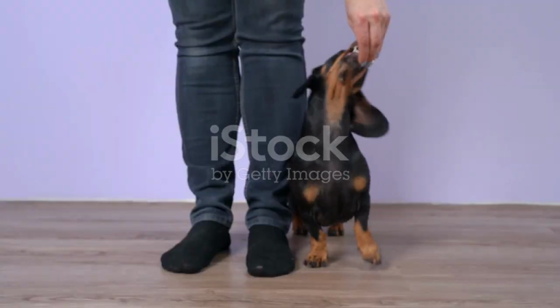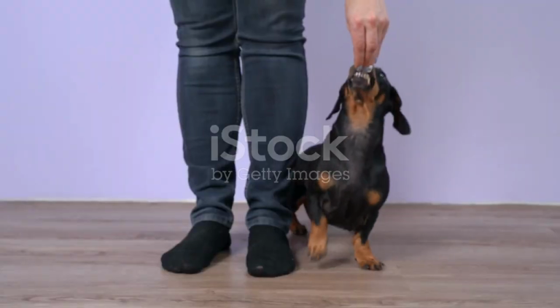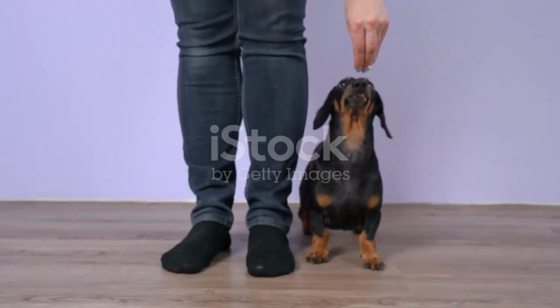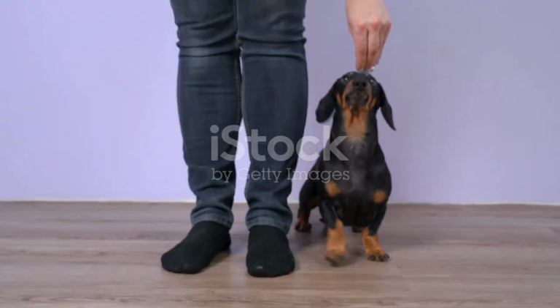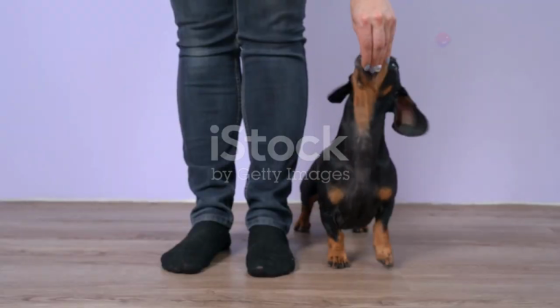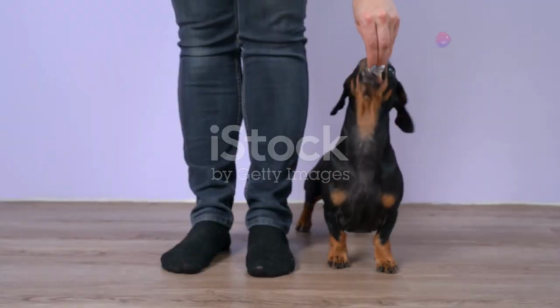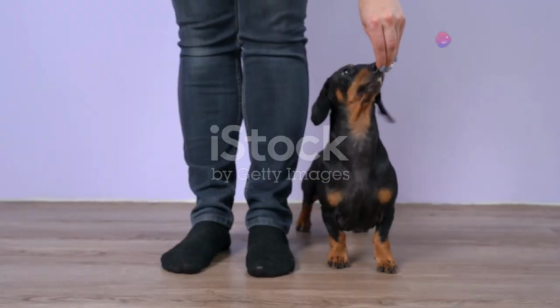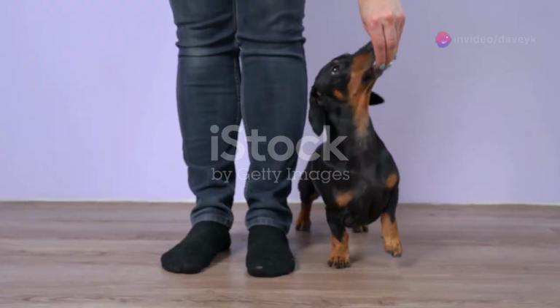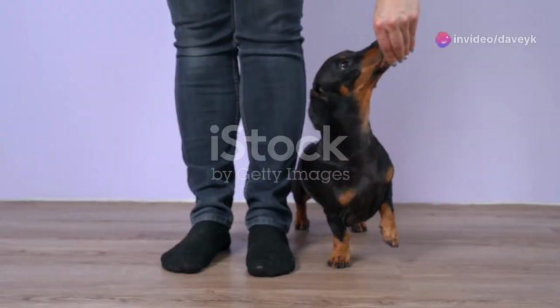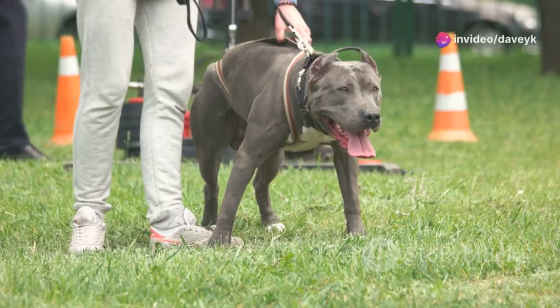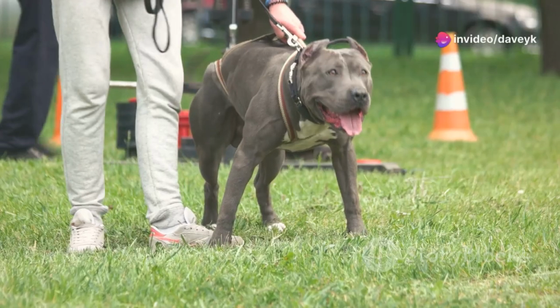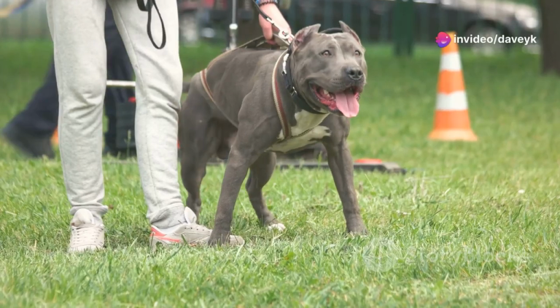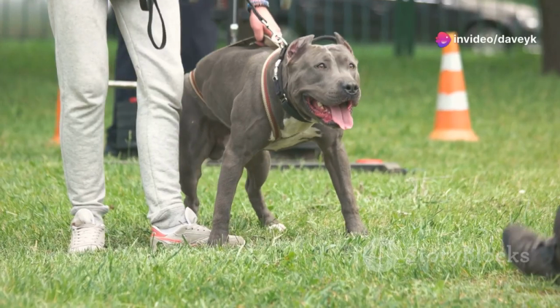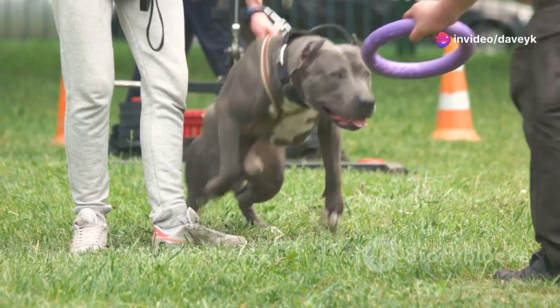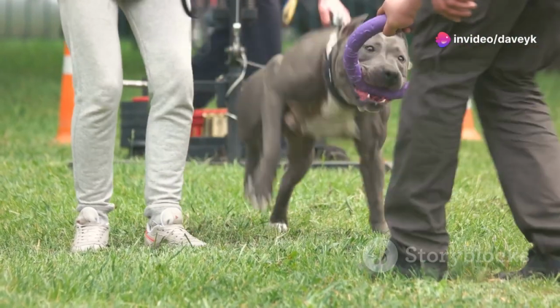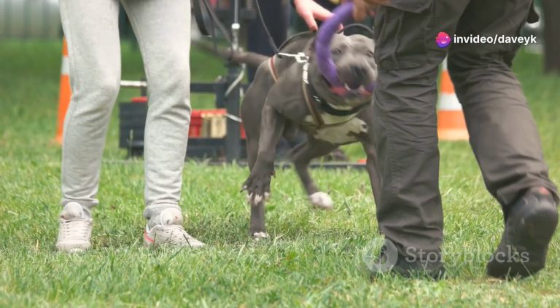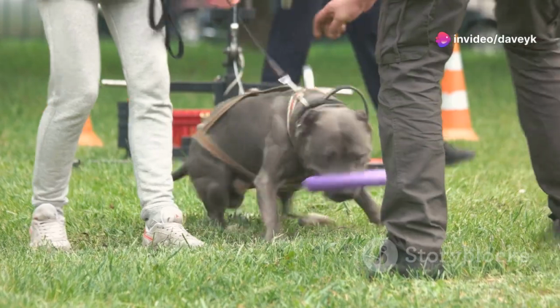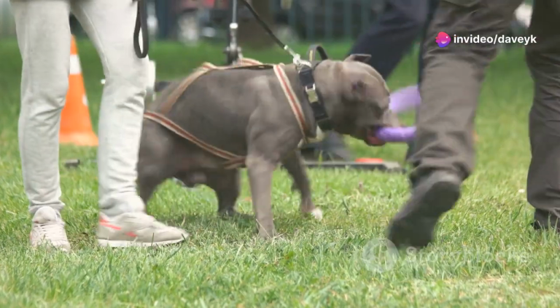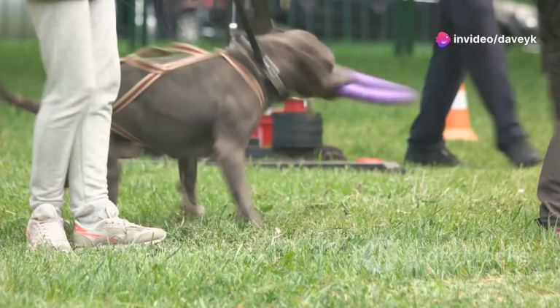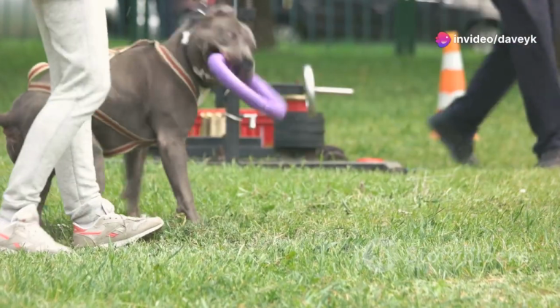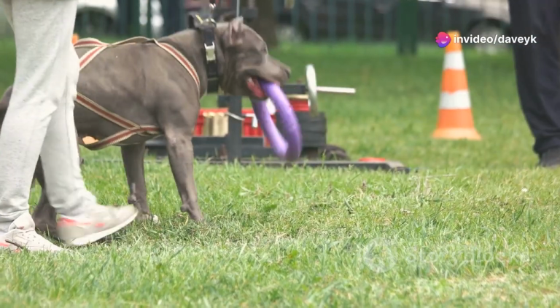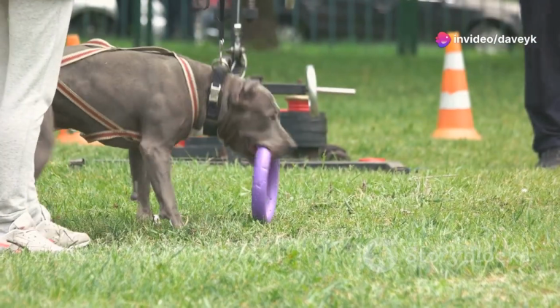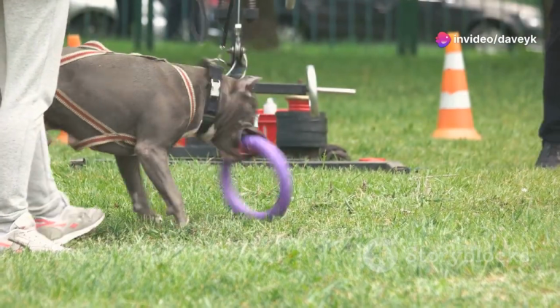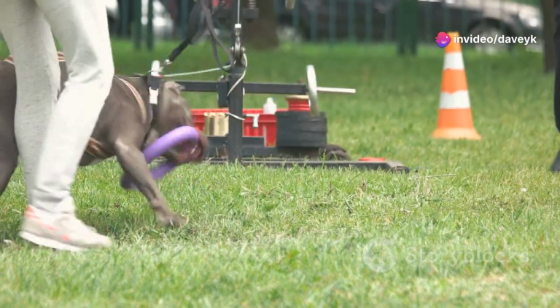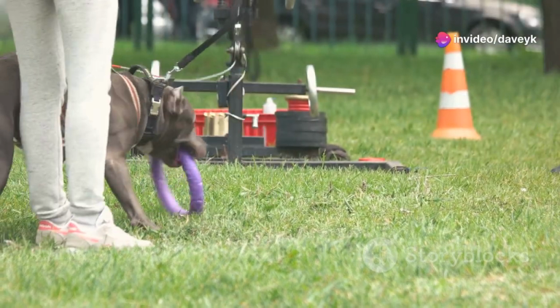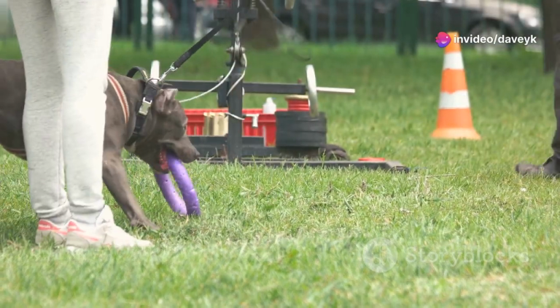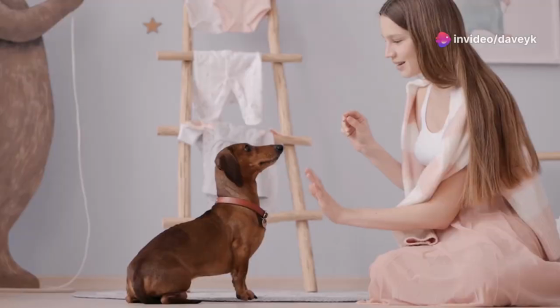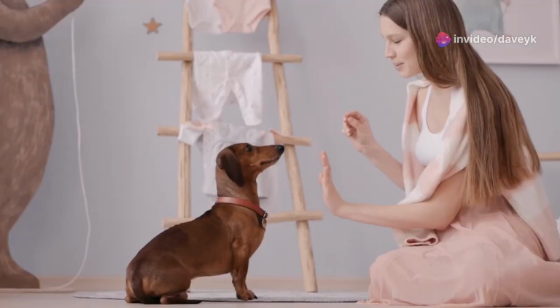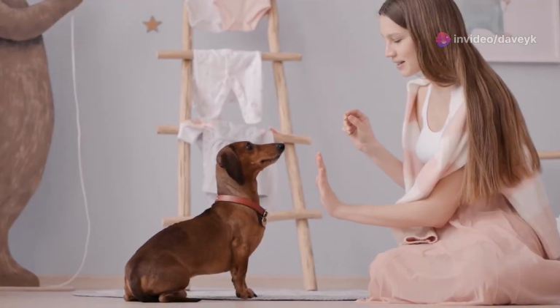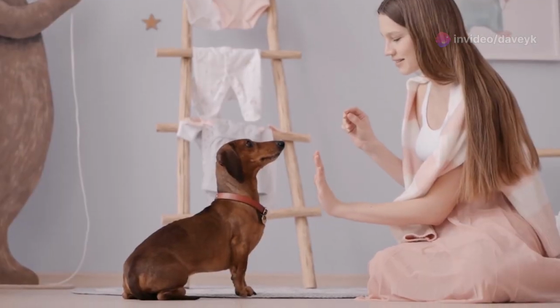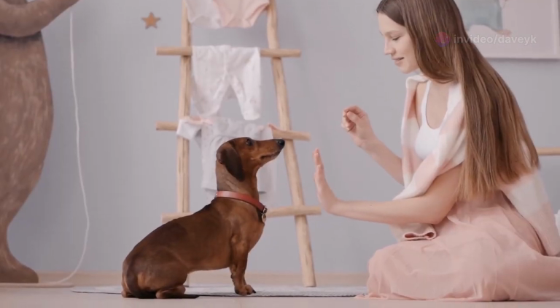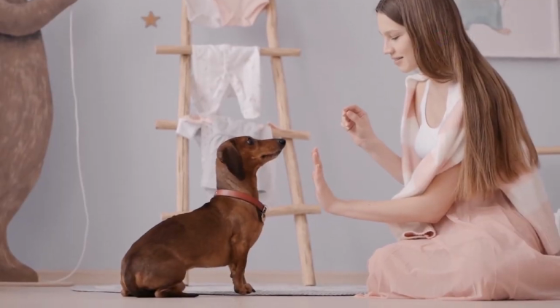Hack number 2: Keep training sessions short and sweet. Dogs have short attention spans, so aim for 5–10 minutes to keep them engaged and not overwhelmed. Remember, little and often is the key.